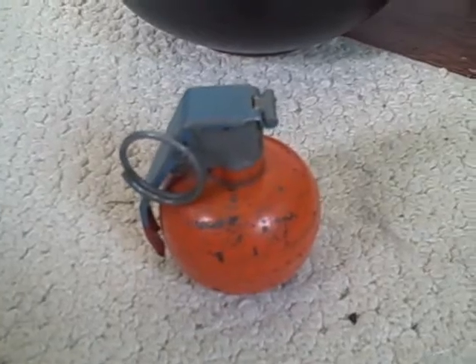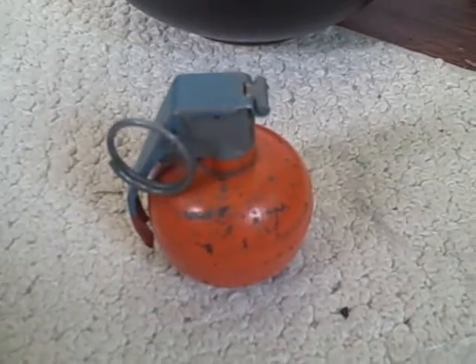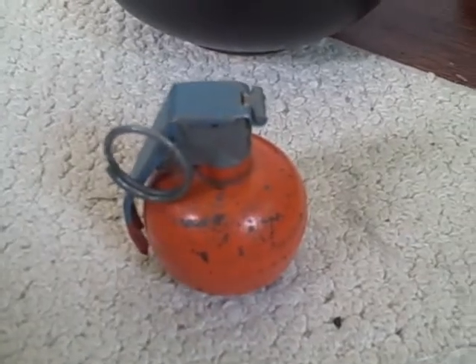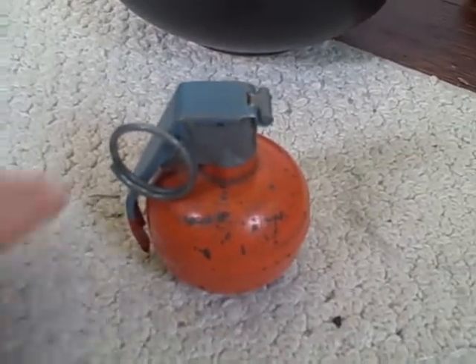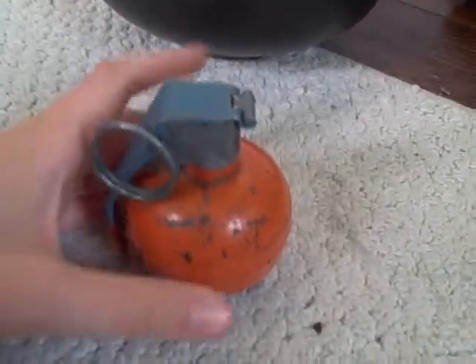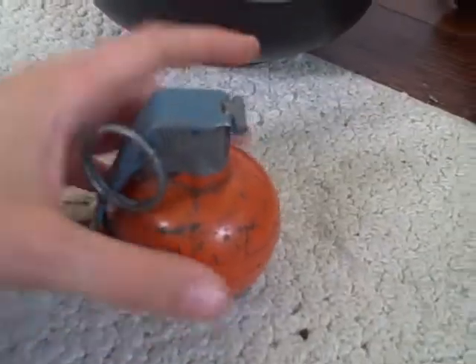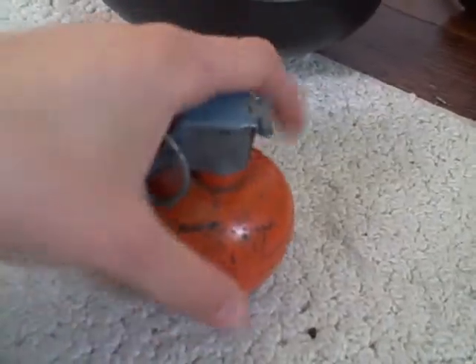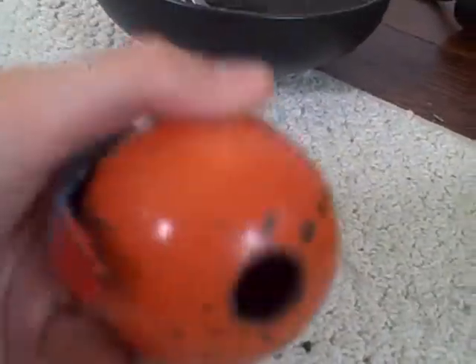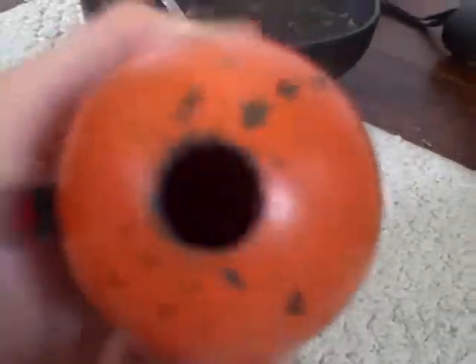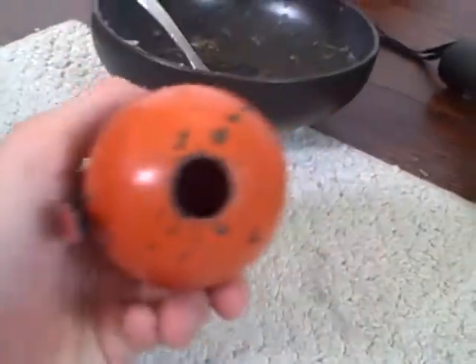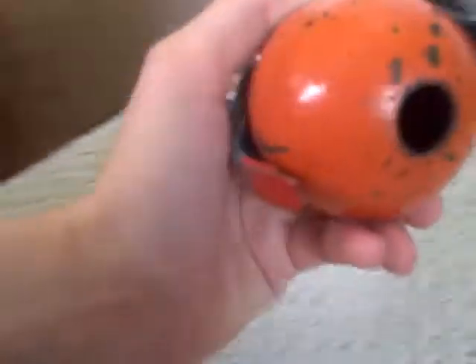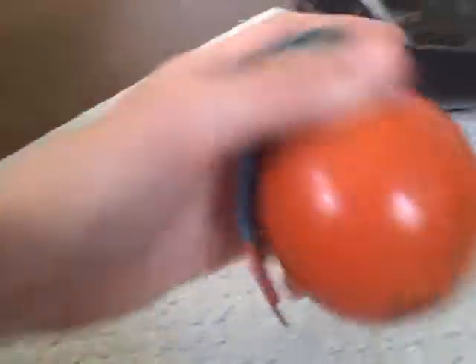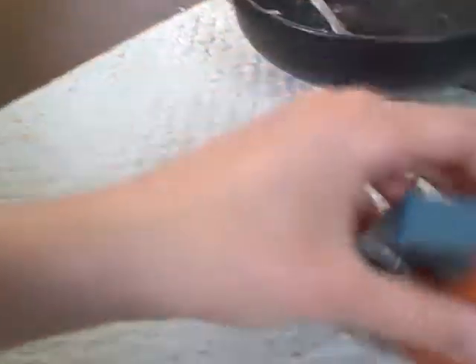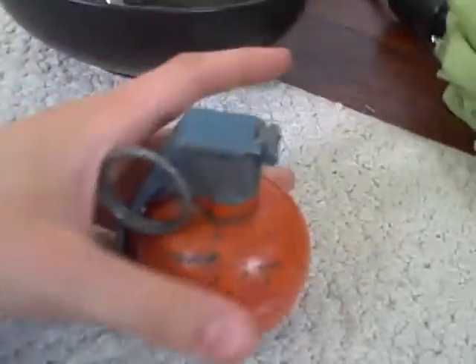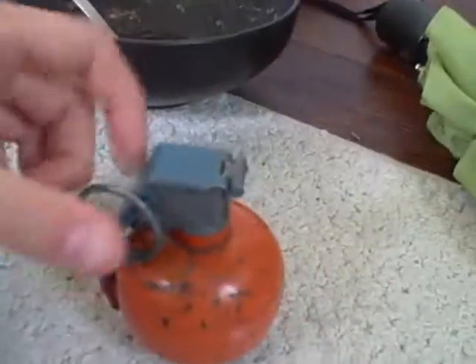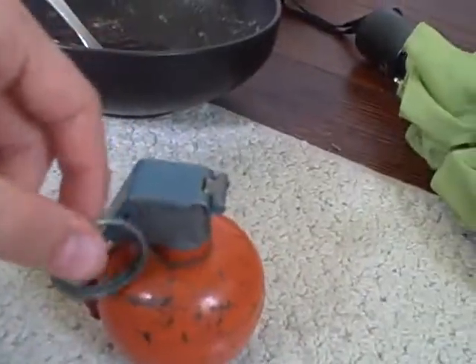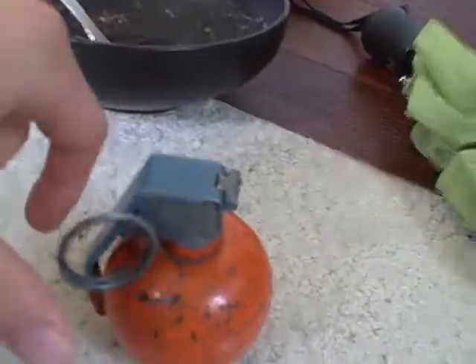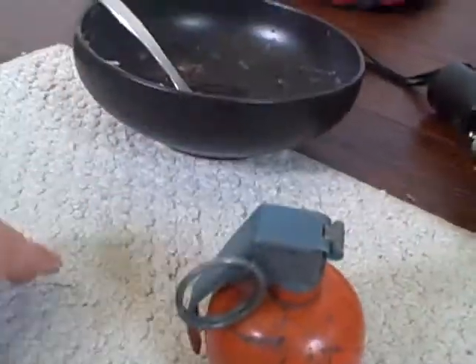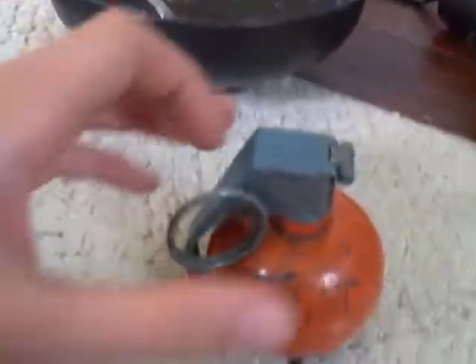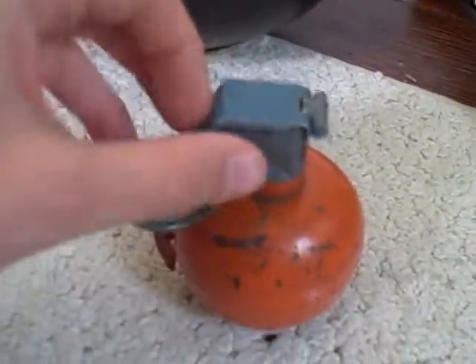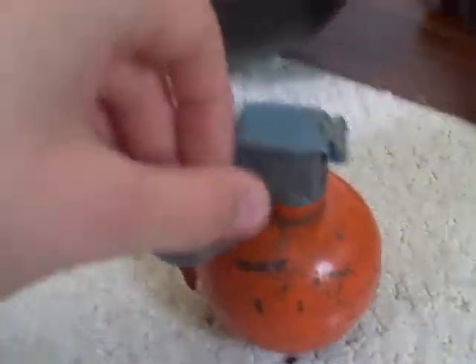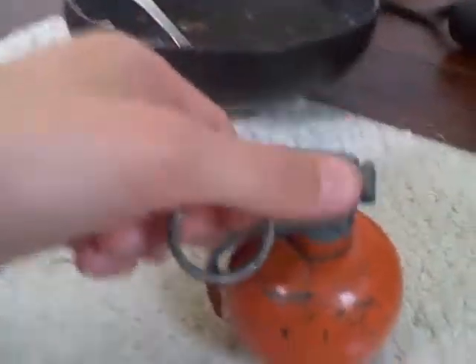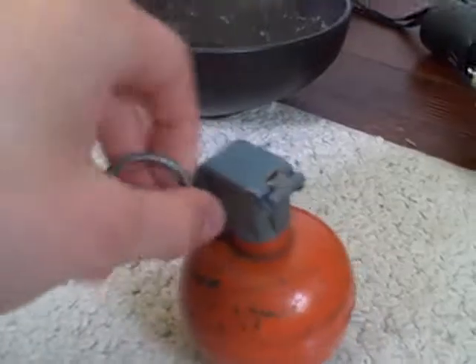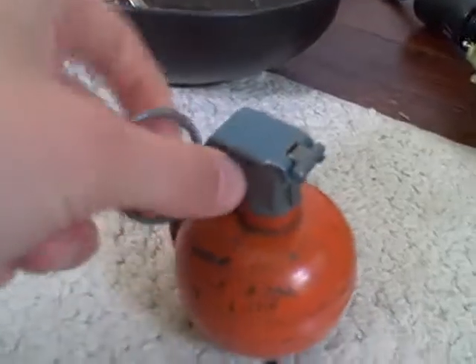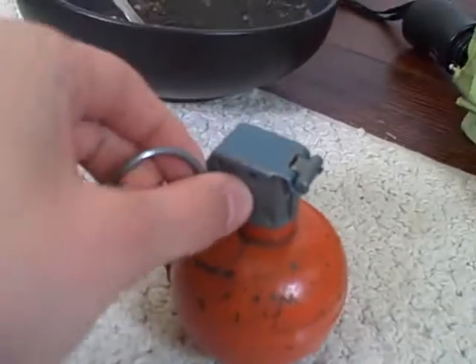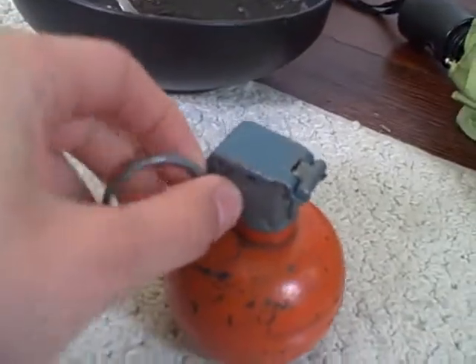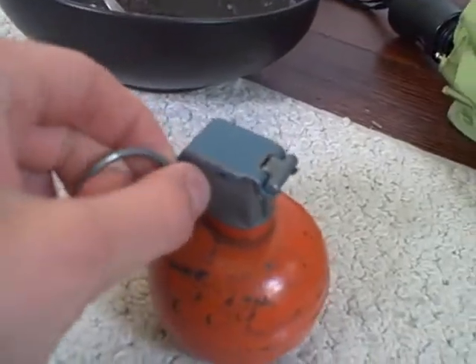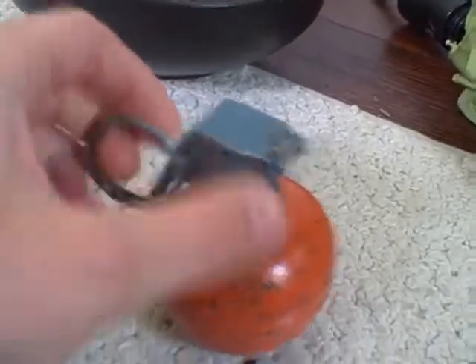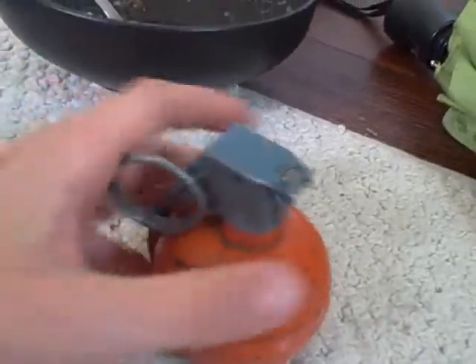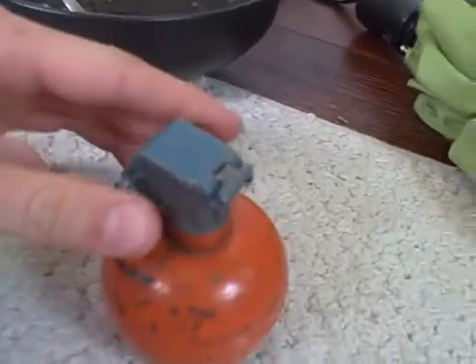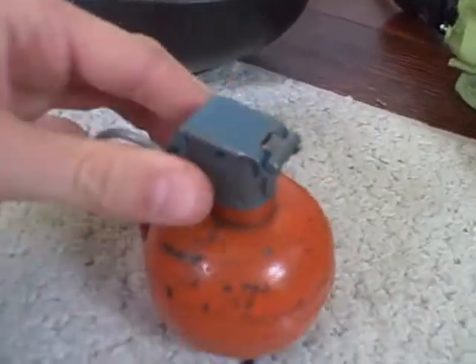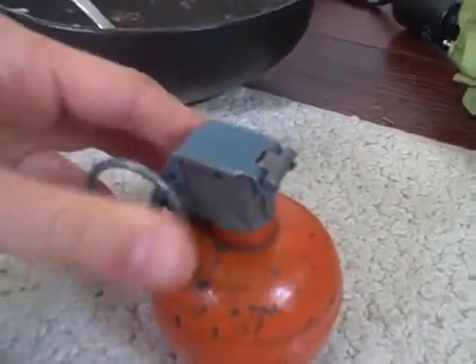Hey YouTube, today I'm going to teach you how a grenade works. Don't worry, this is empty. It's been disabled. It's safe. Mind the background noise — my mom's teaching someone. So, this is how a grenade works.